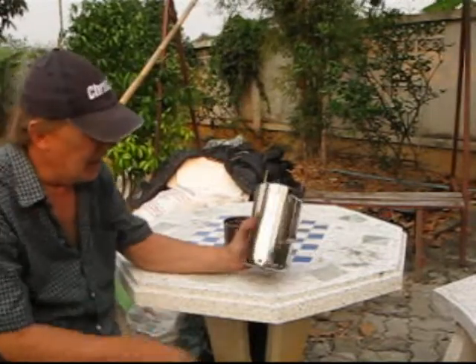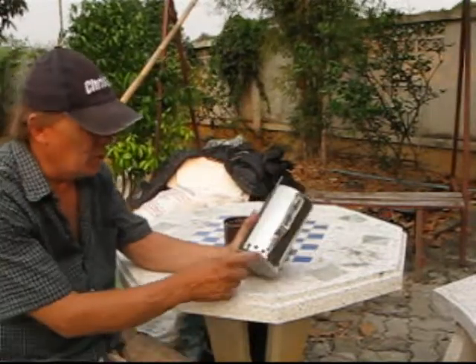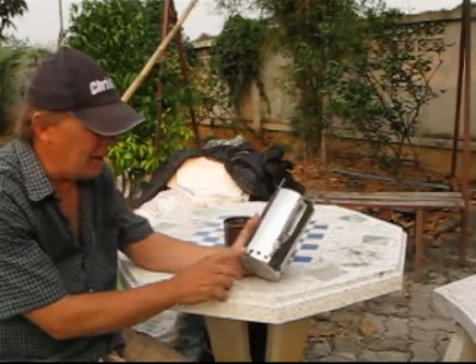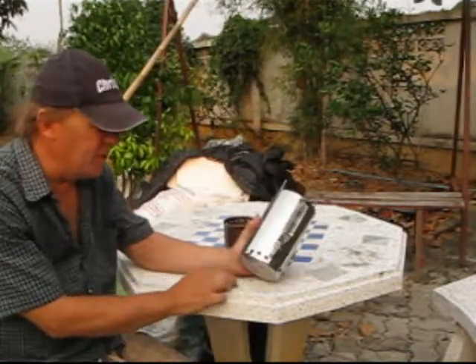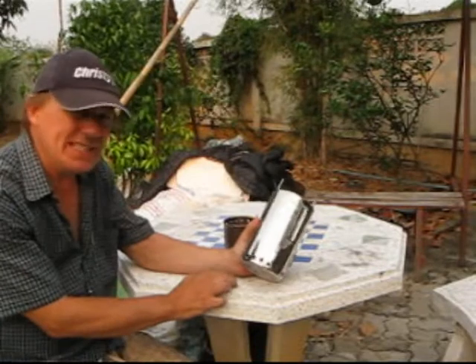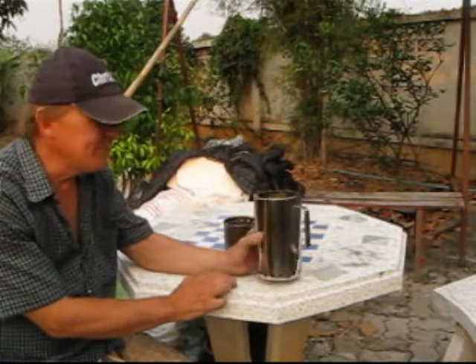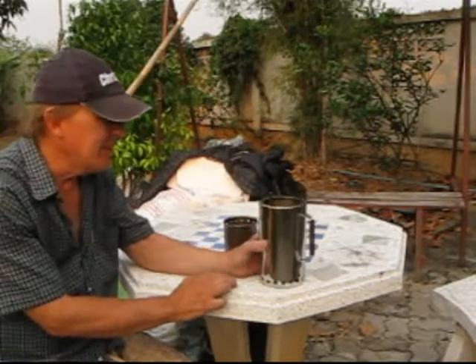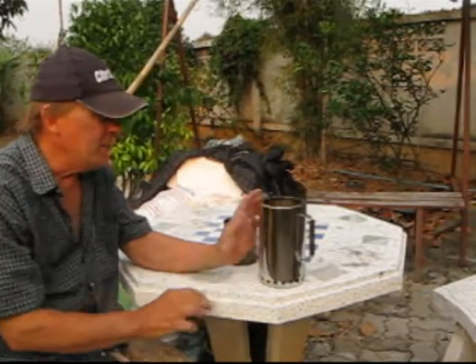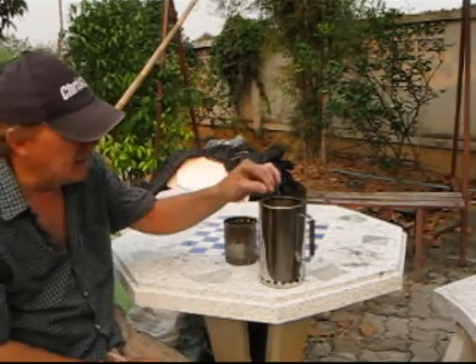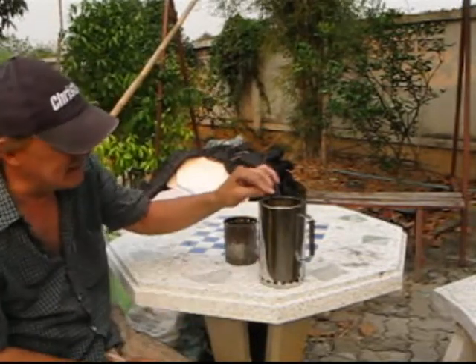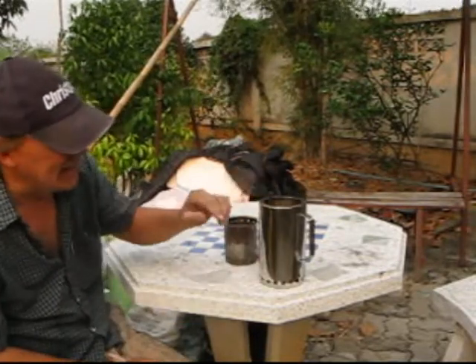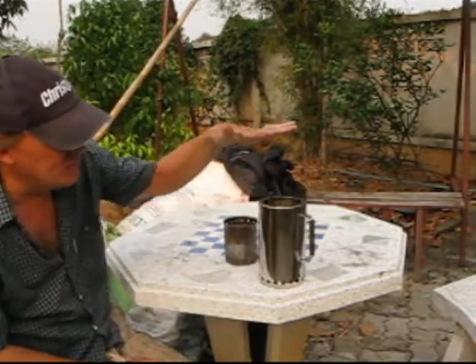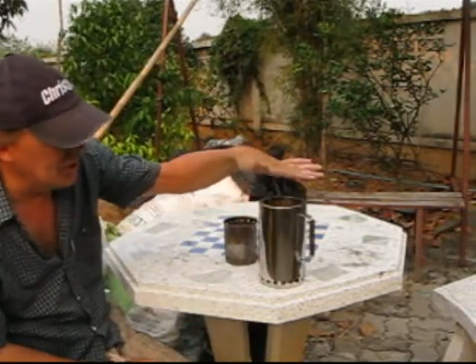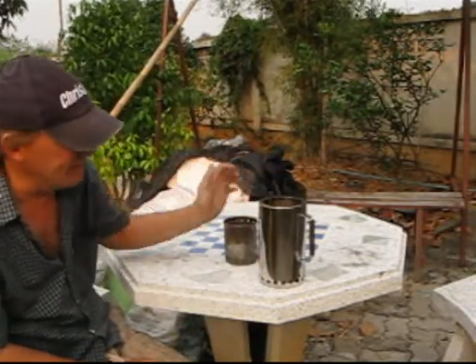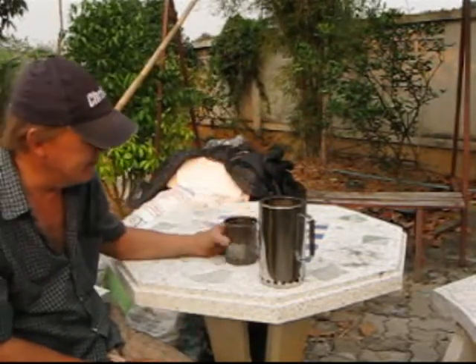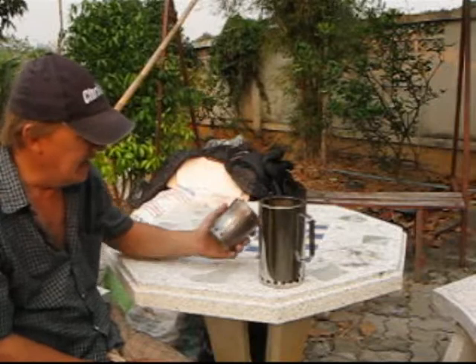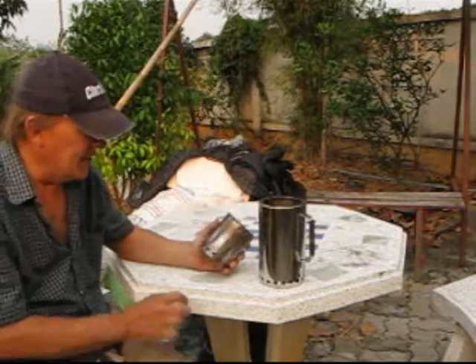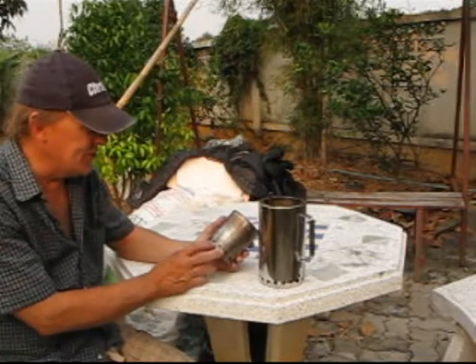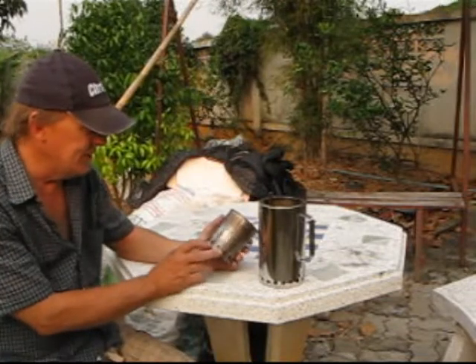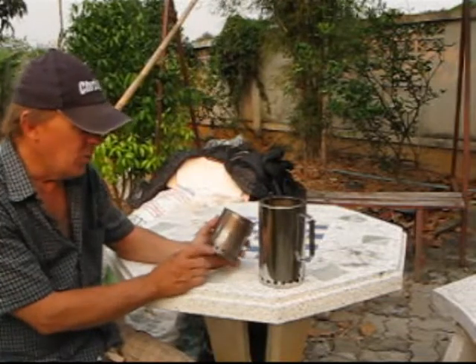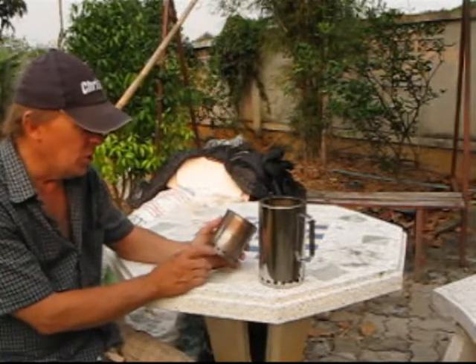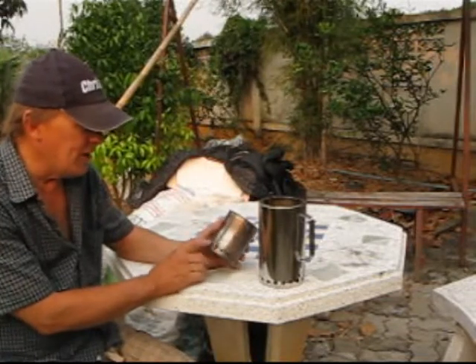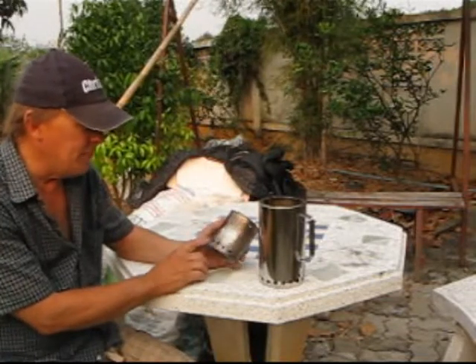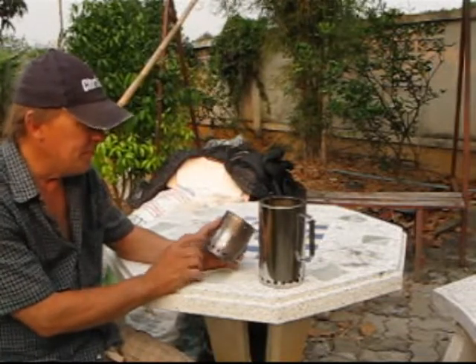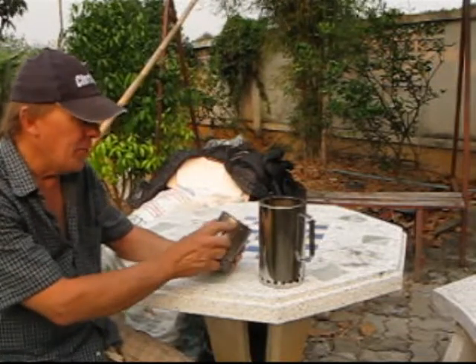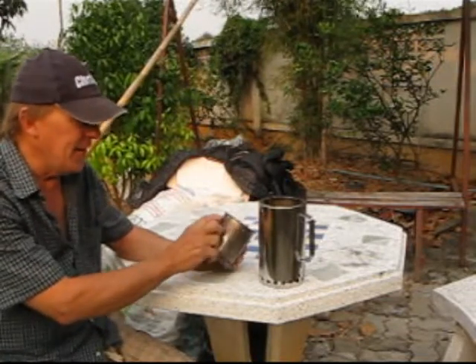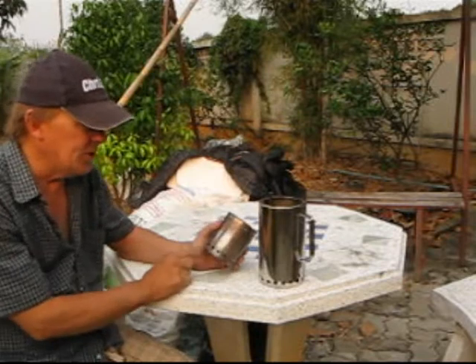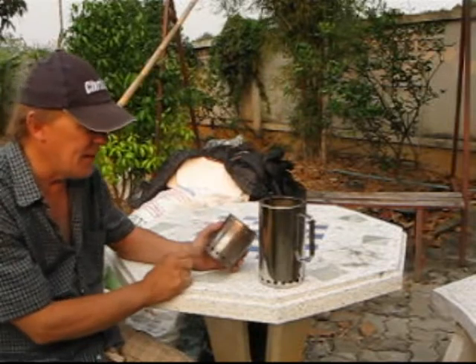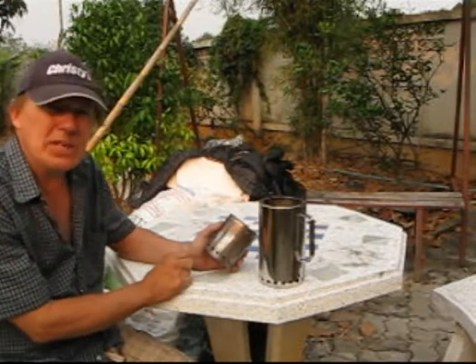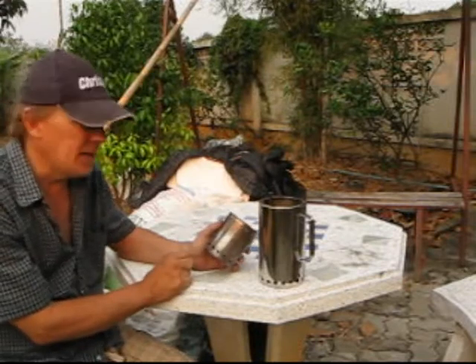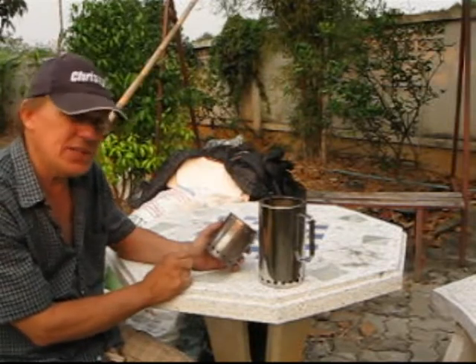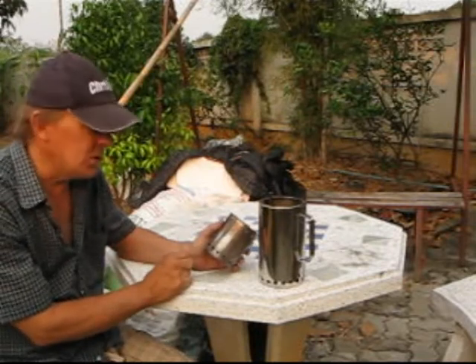I drilled some holes around the bottom, 3/8 inch. Made some stainless steel standoffs for what it's going to cook on. And the inner canister has 1/4 inch holes around the bottom, a ring of 1/8 inch holes around the top, which I may enlarge. You'll see how it works.